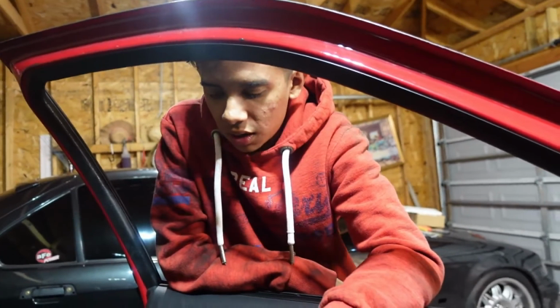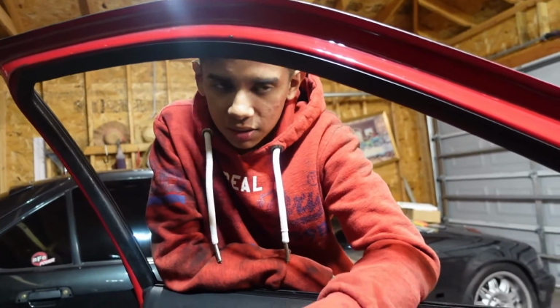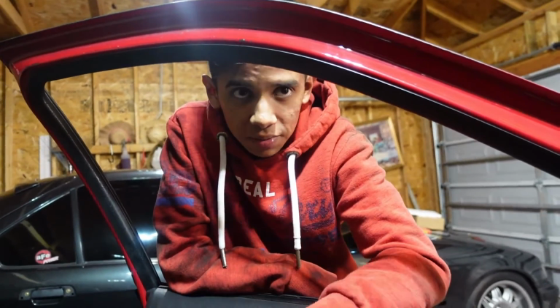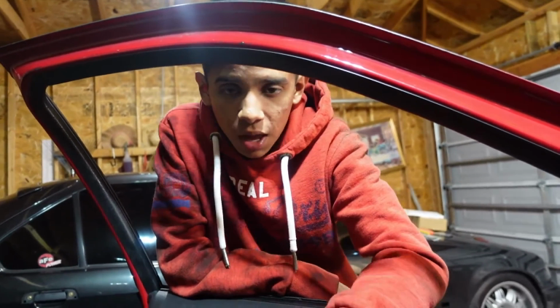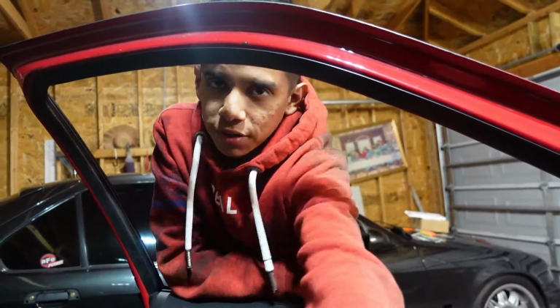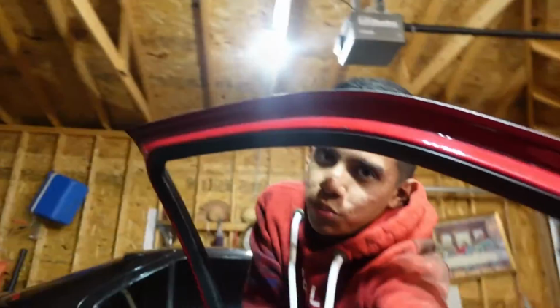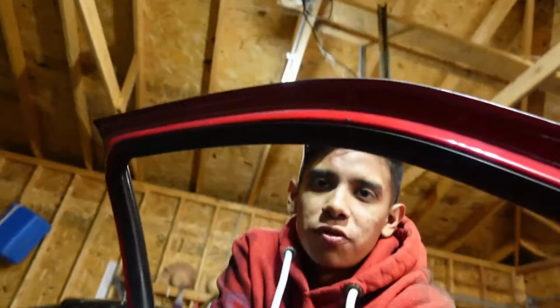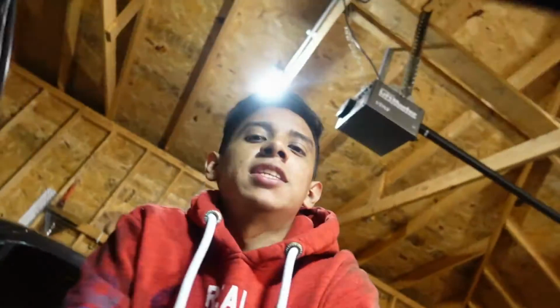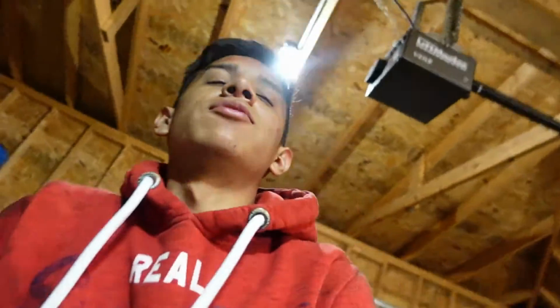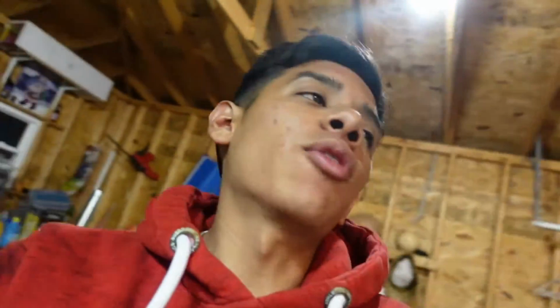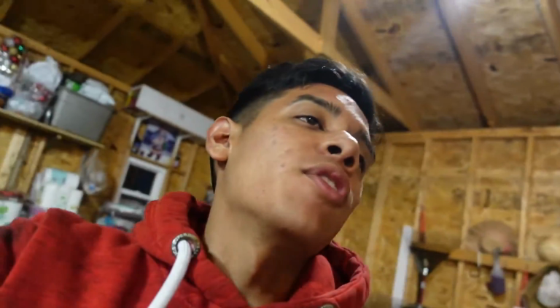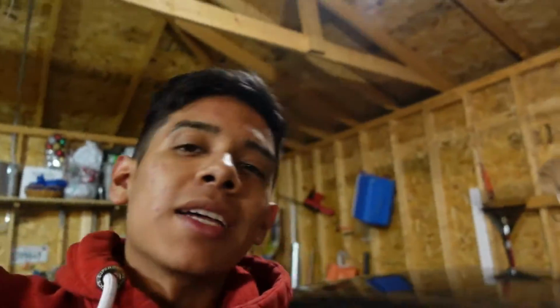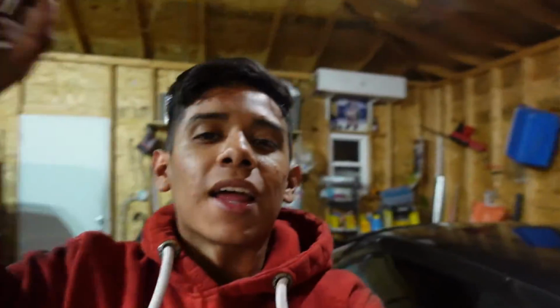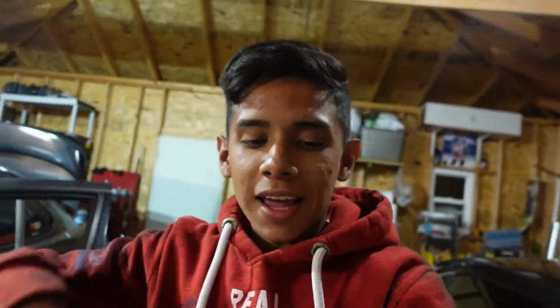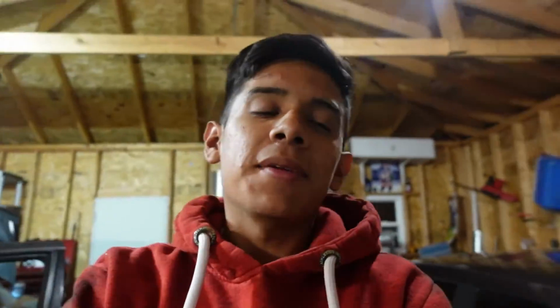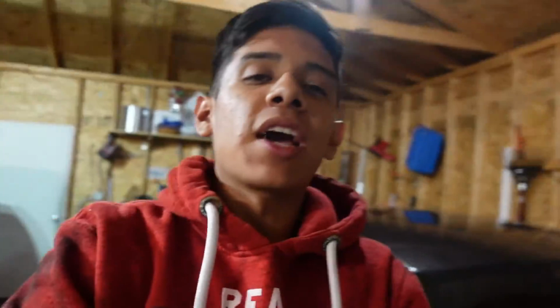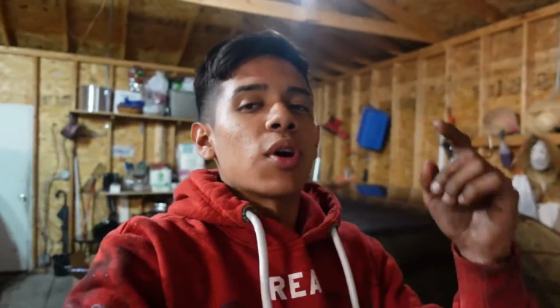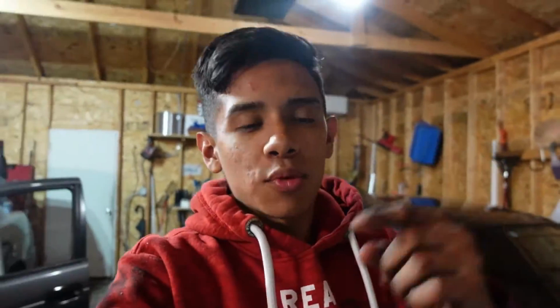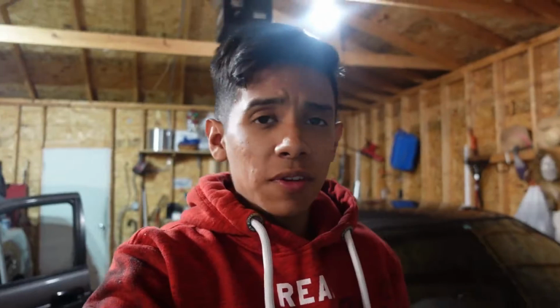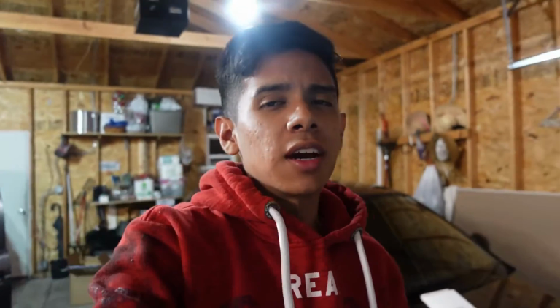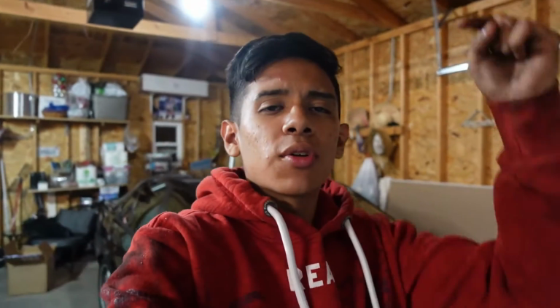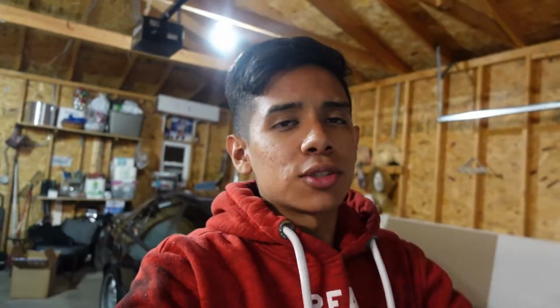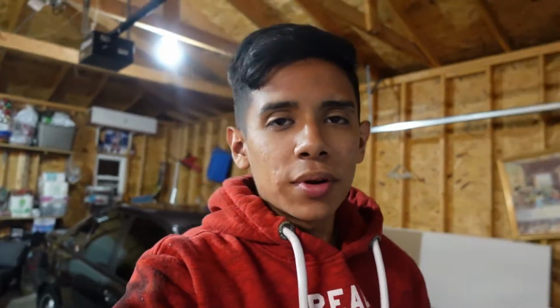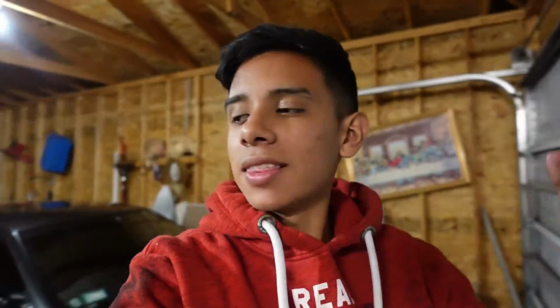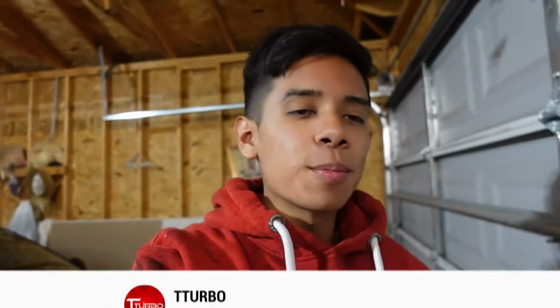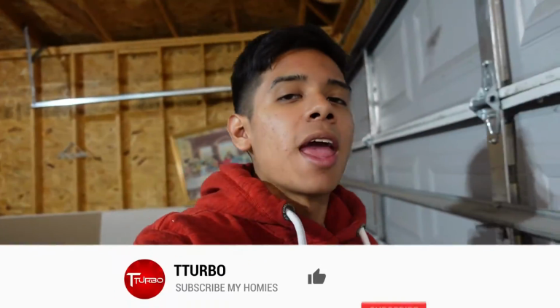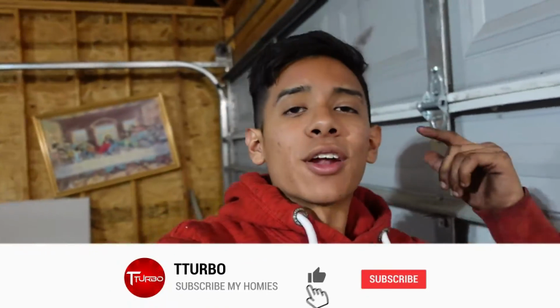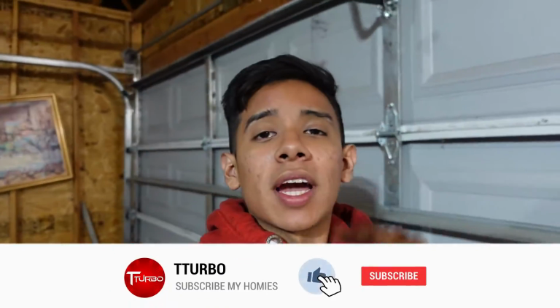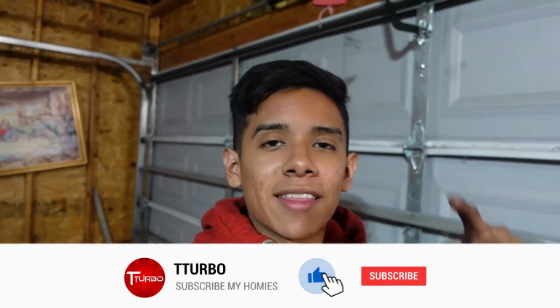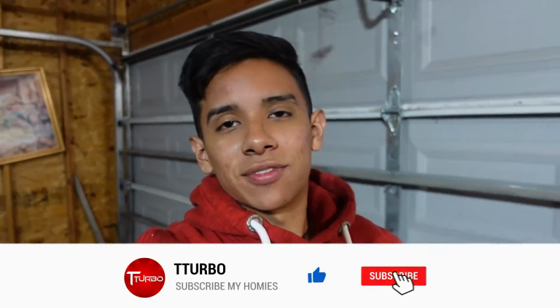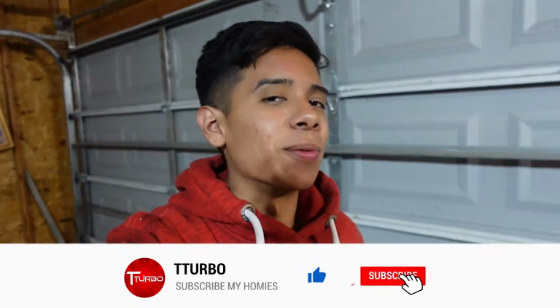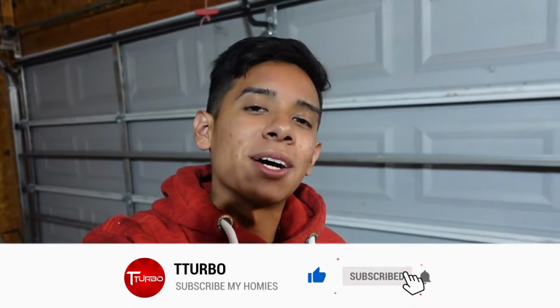That's pretty much it for today's video. If you guys liked it and want to see more B15 content, go hit that subscribe button, hit that like button, and I'll see you guys in the next video. Peace out.